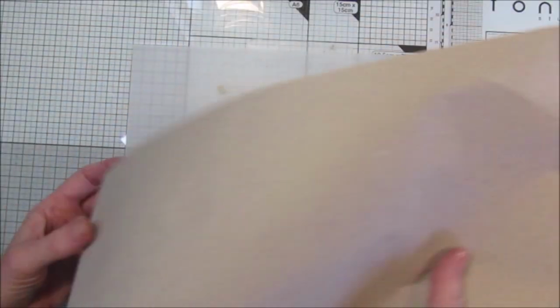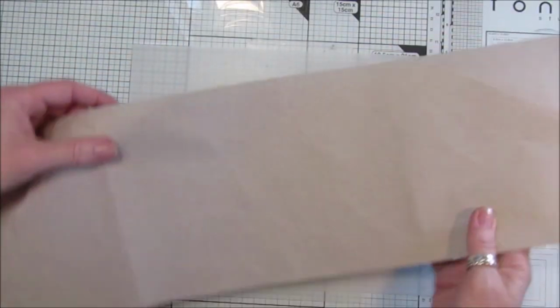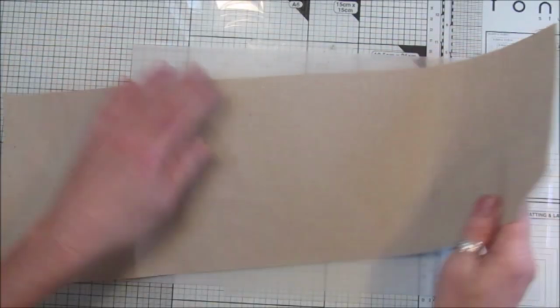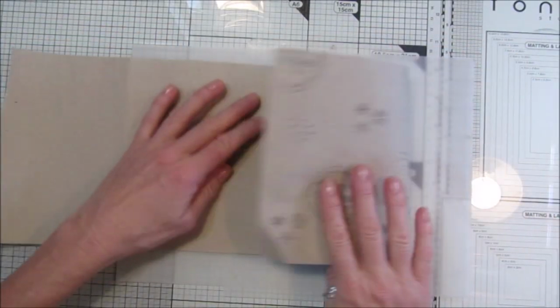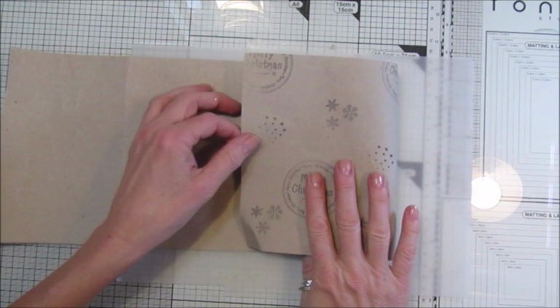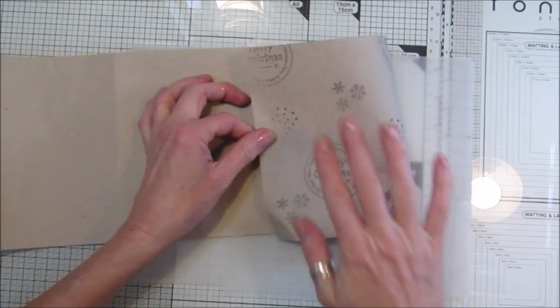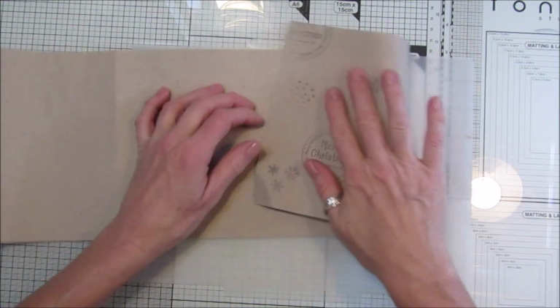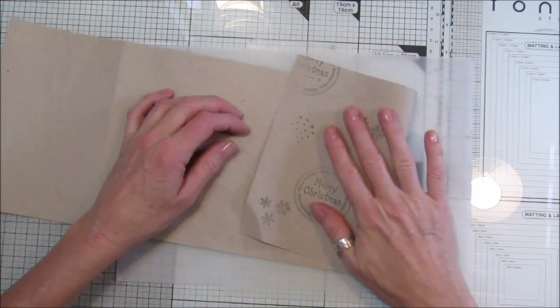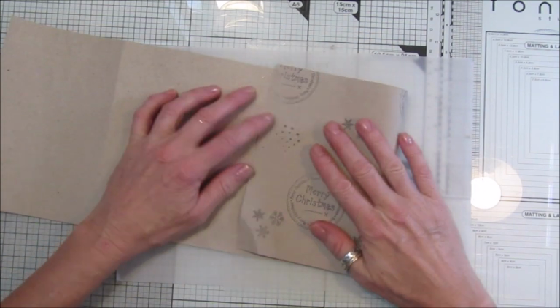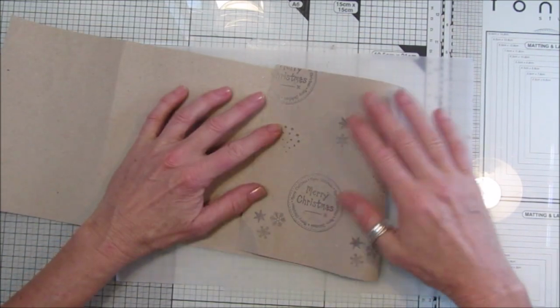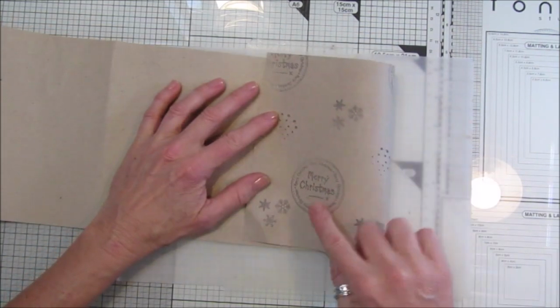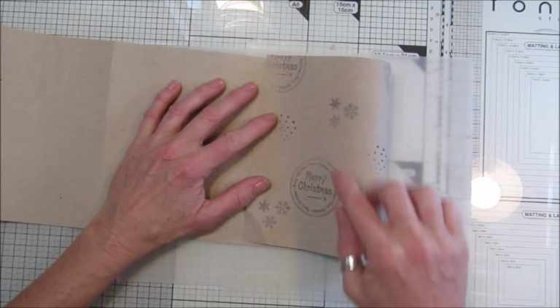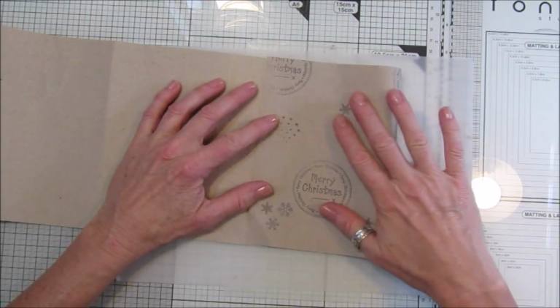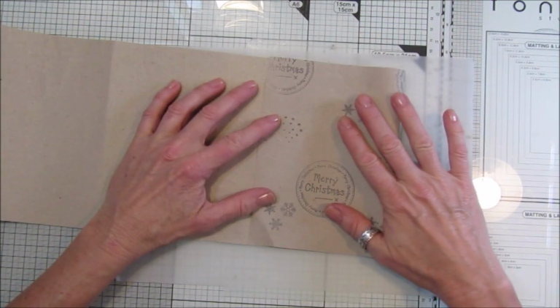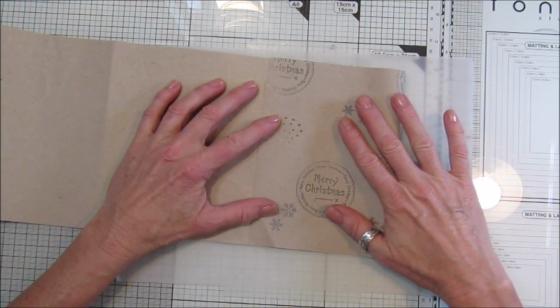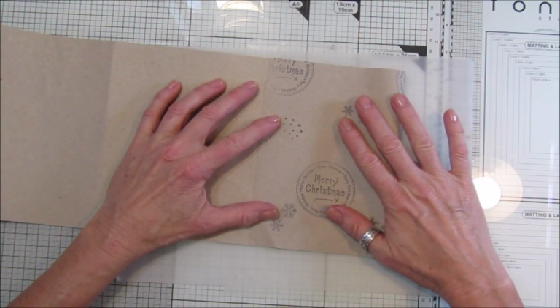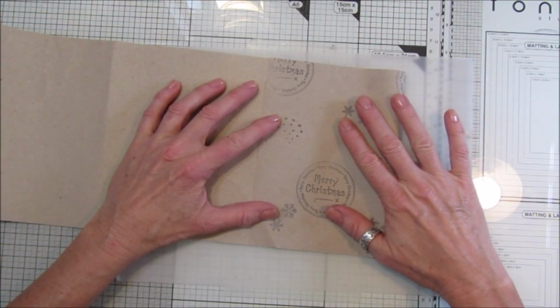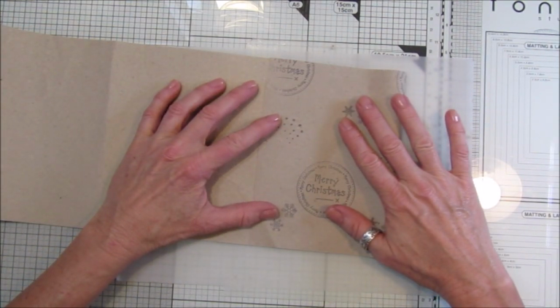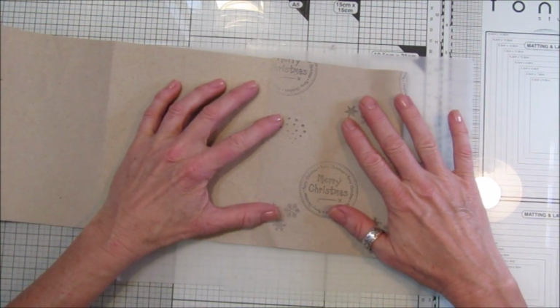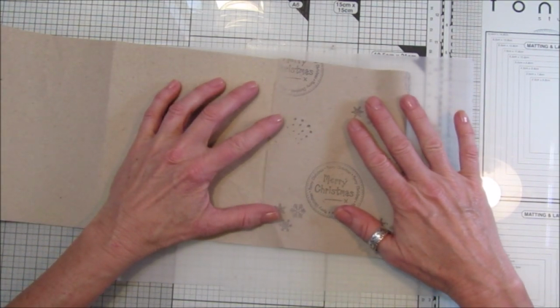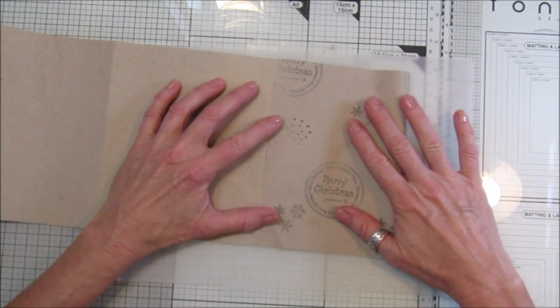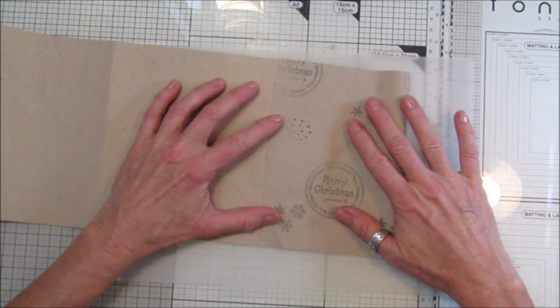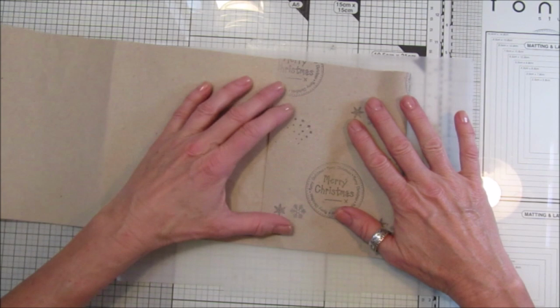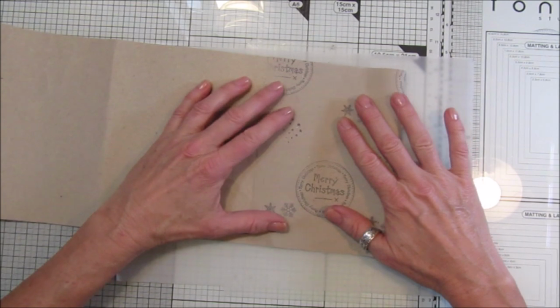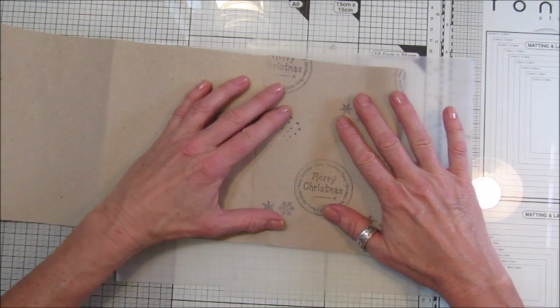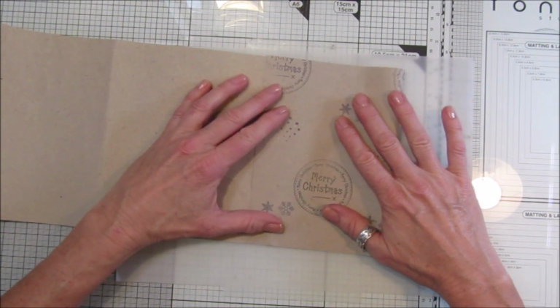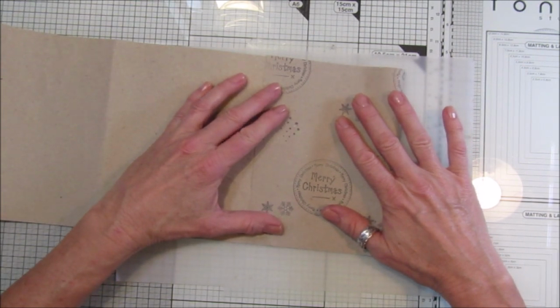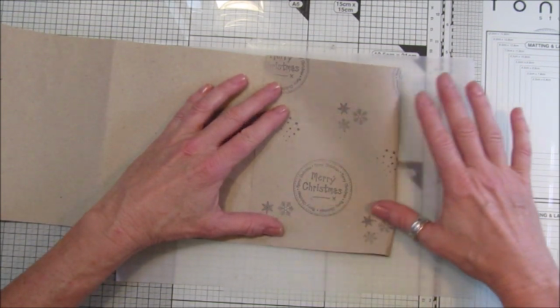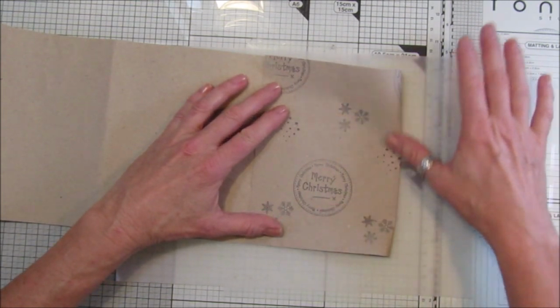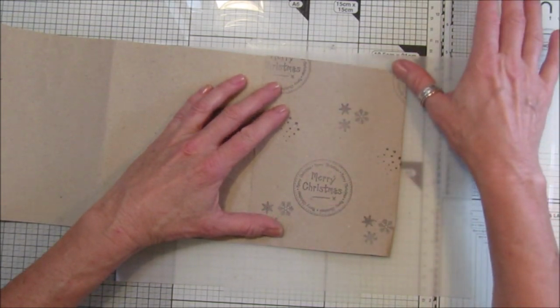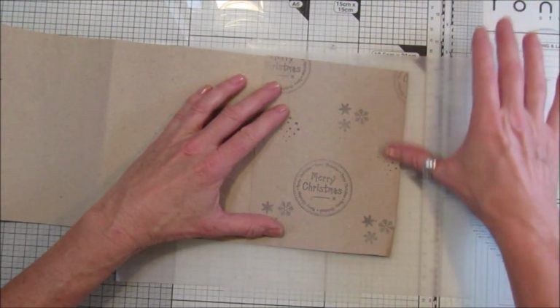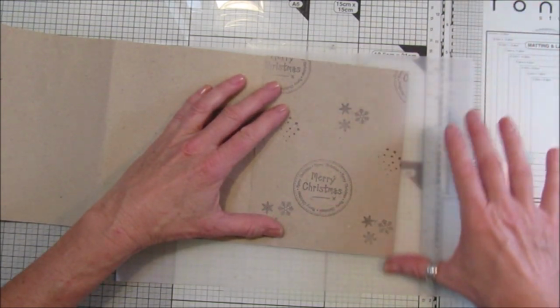So really we want to fold the bag this way so they're the right way - make a big bag or a little bag.